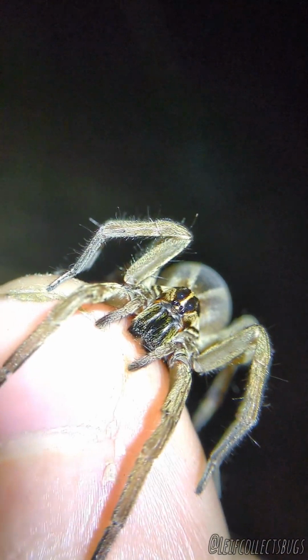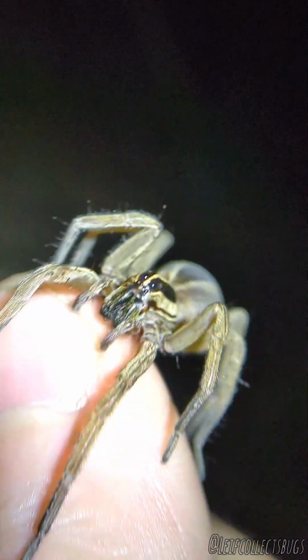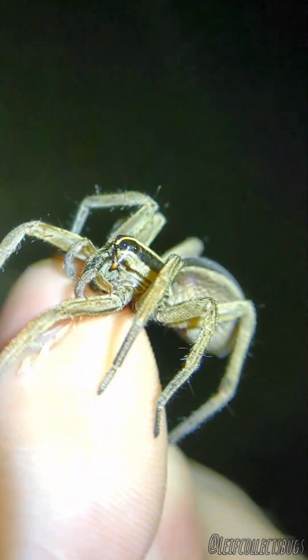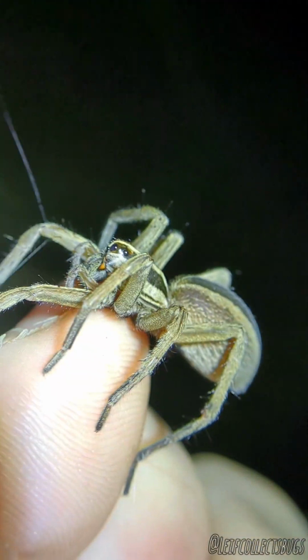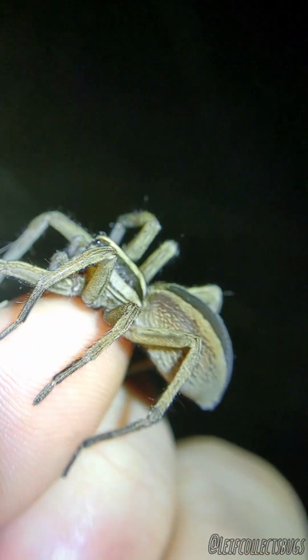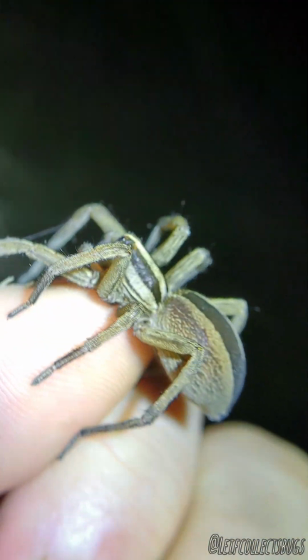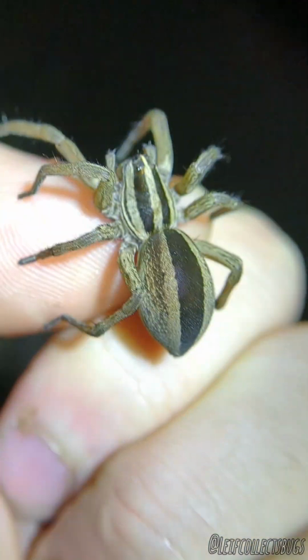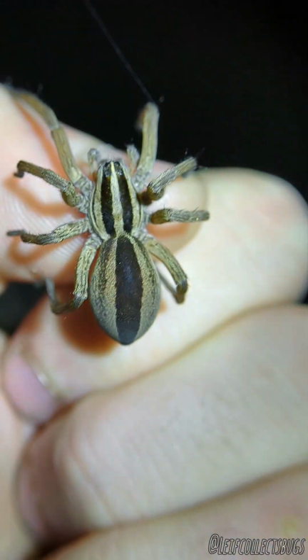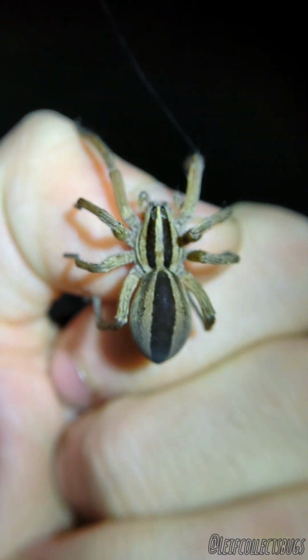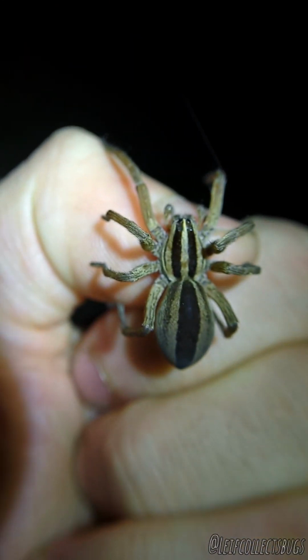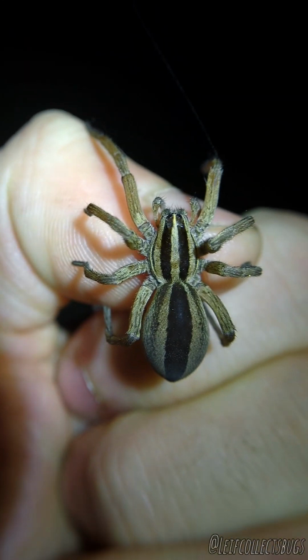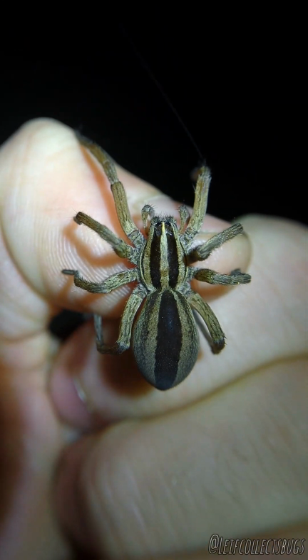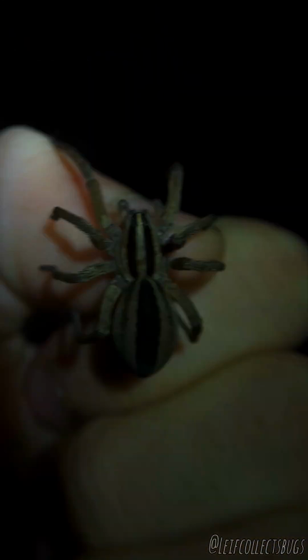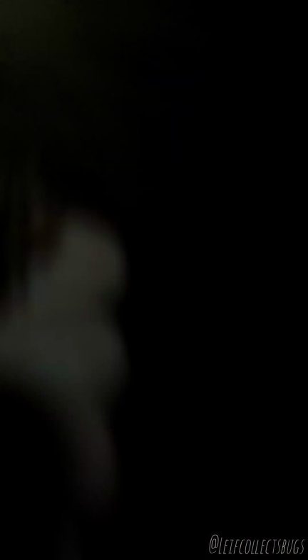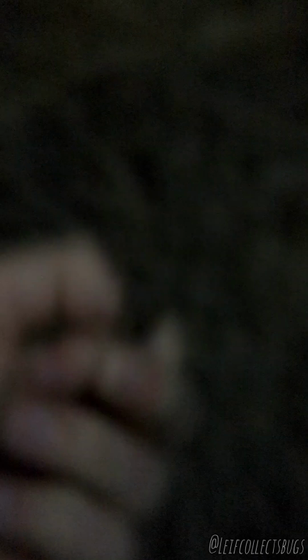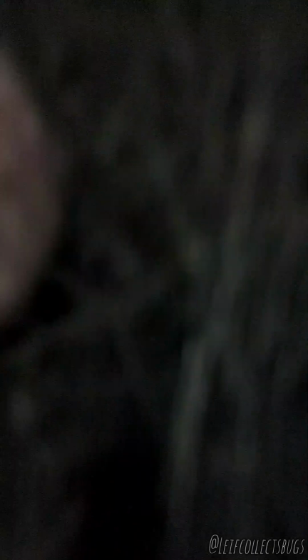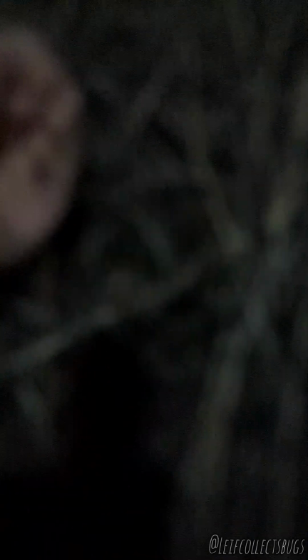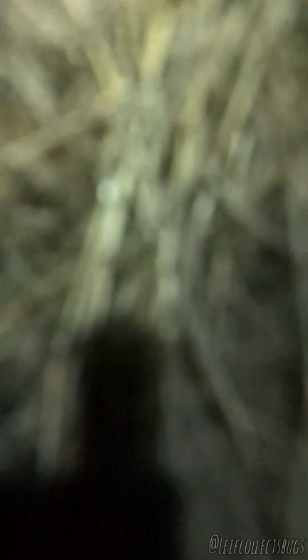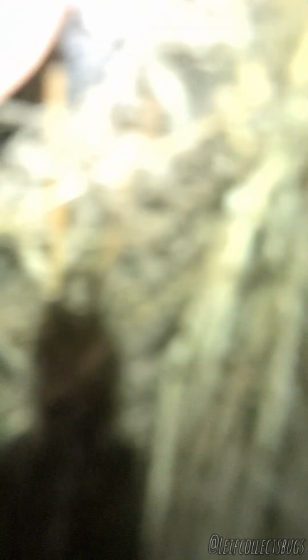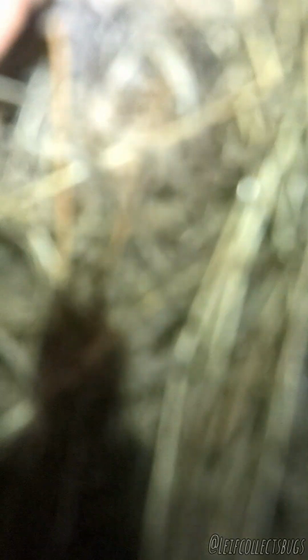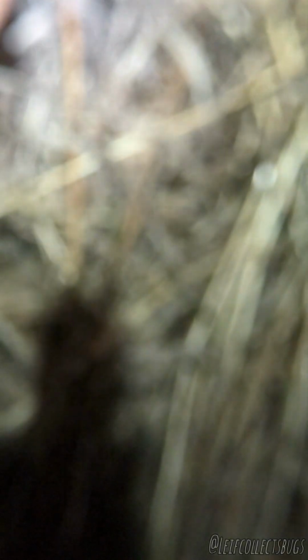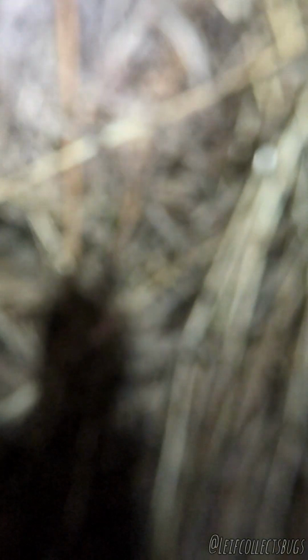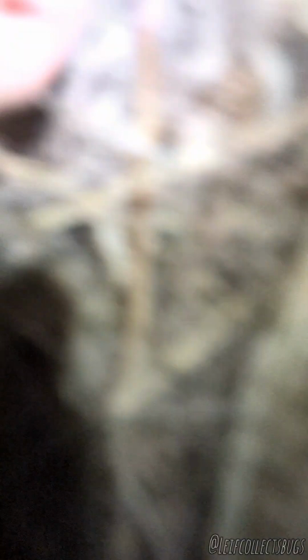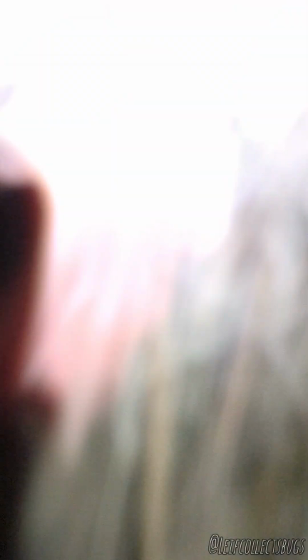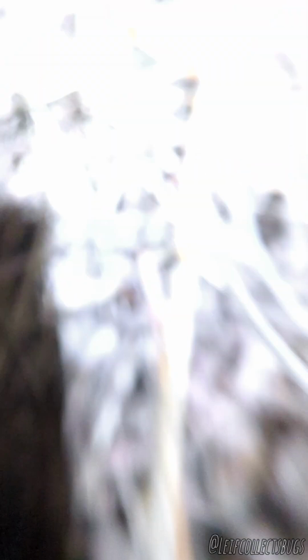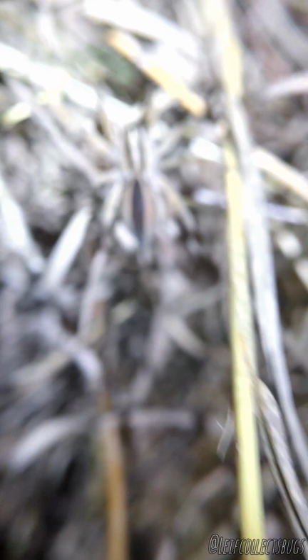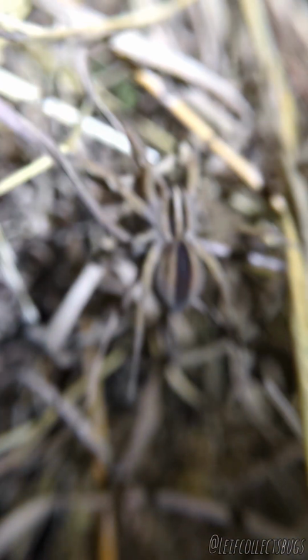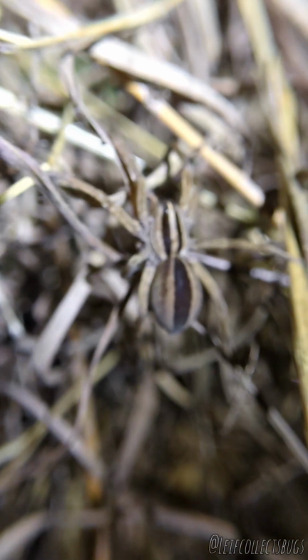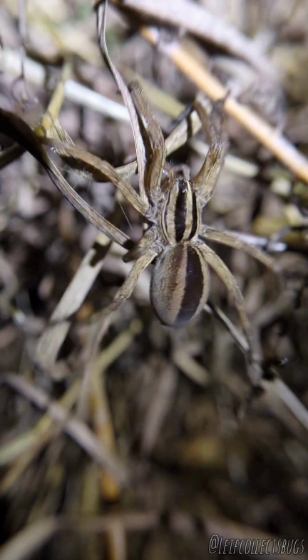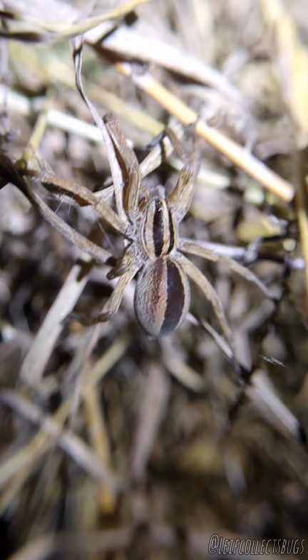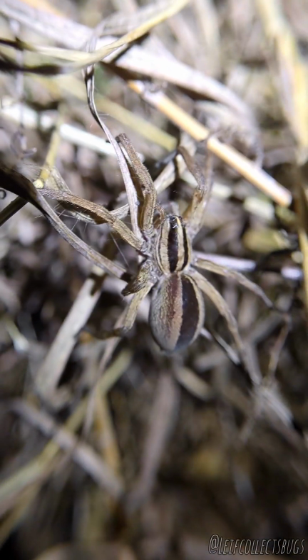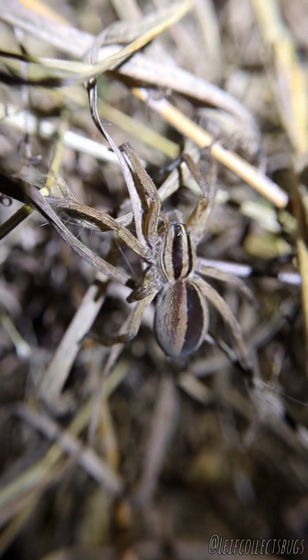Here's another beautiful punctulata specimen right here. She was just sitting there climbing the grass, just like these guys like to do. So if you're looking for Rabidosa, check out little grasses — they blend in quite well.